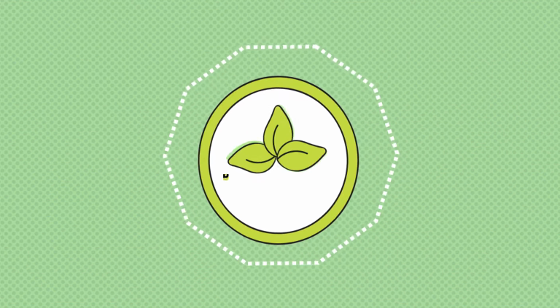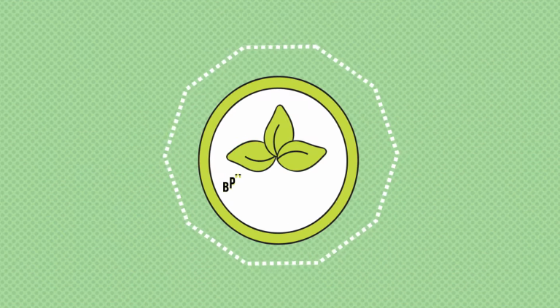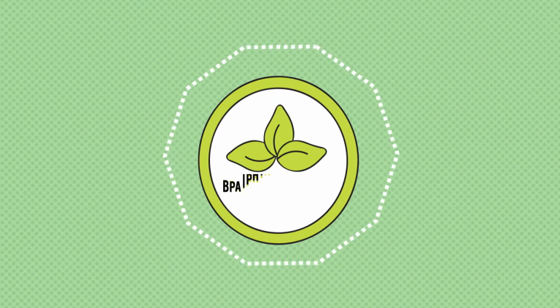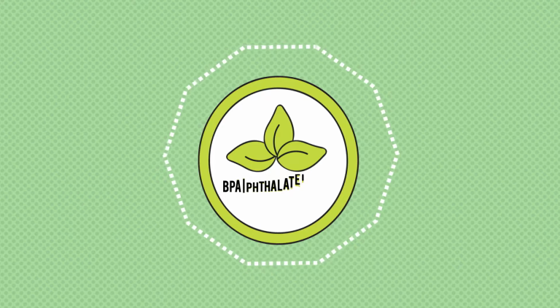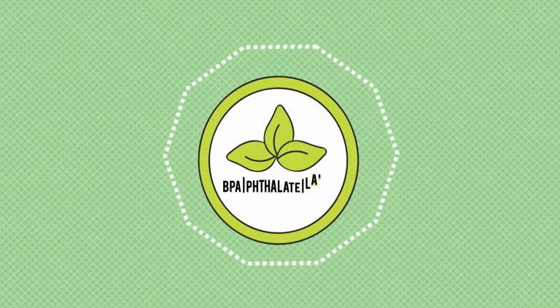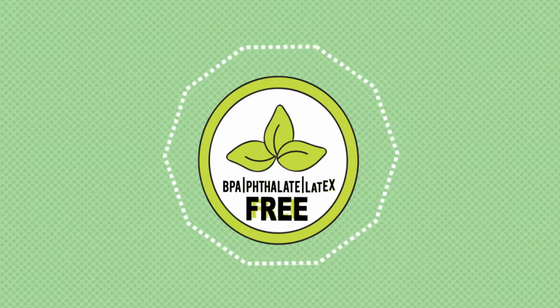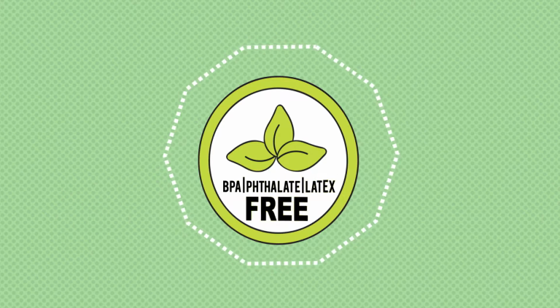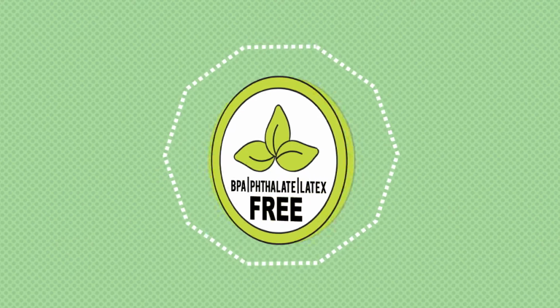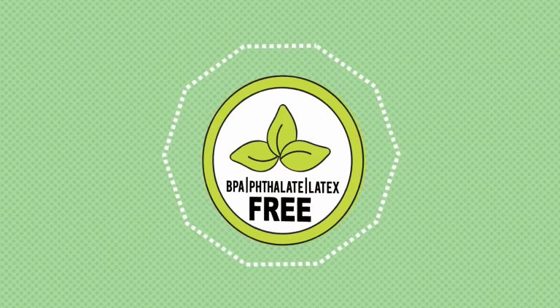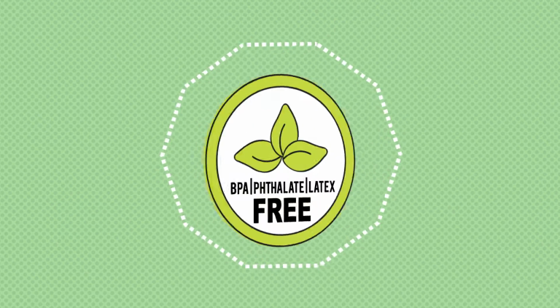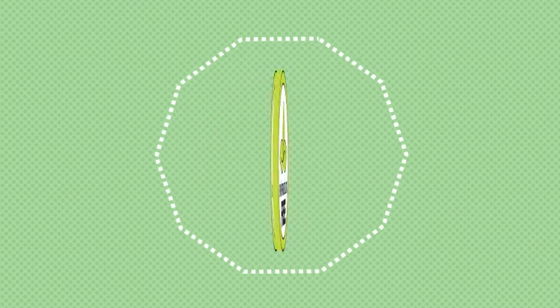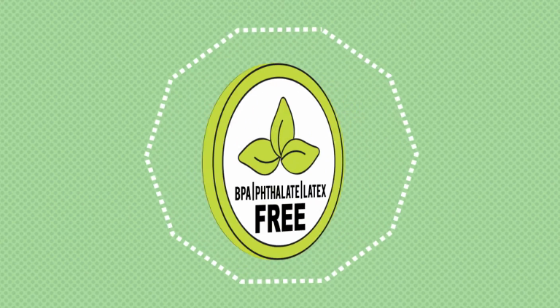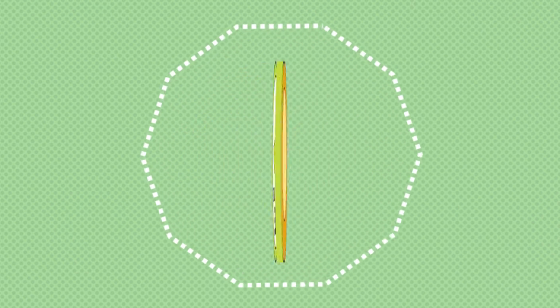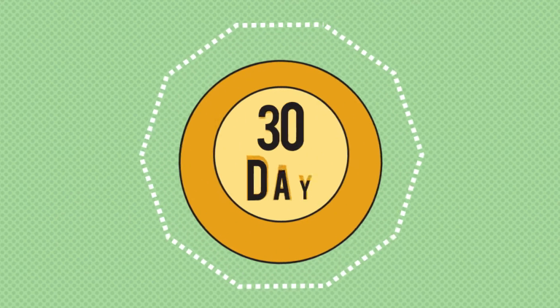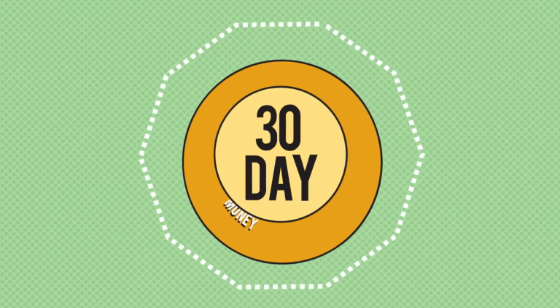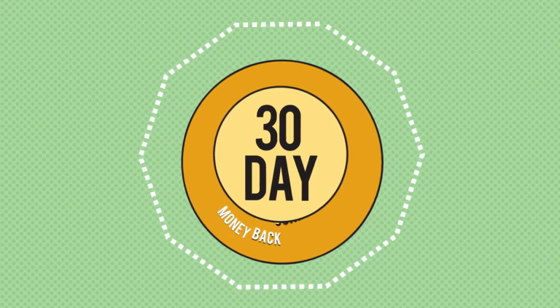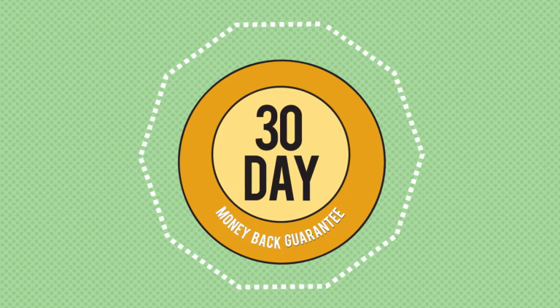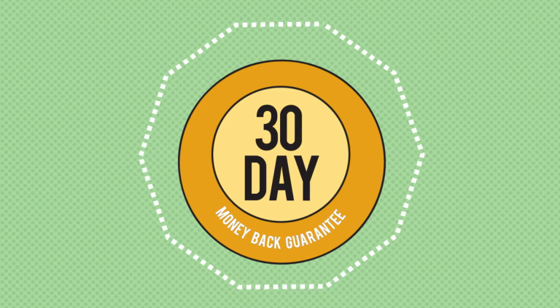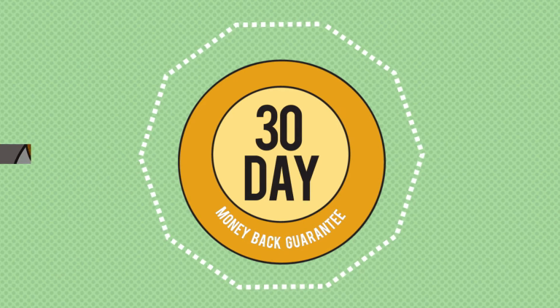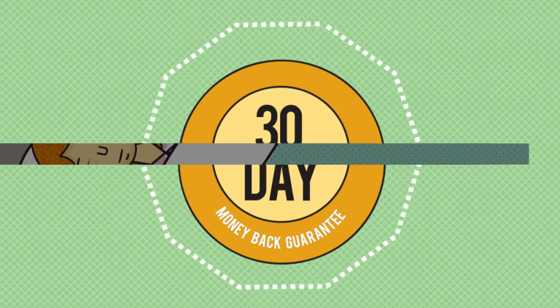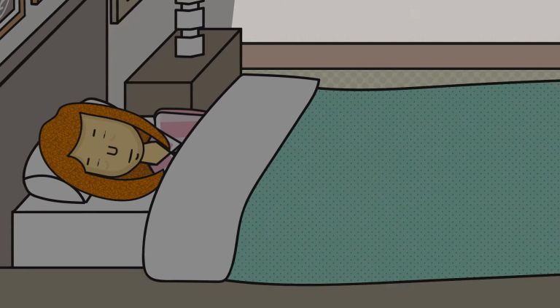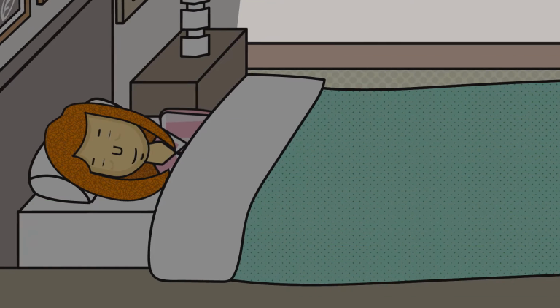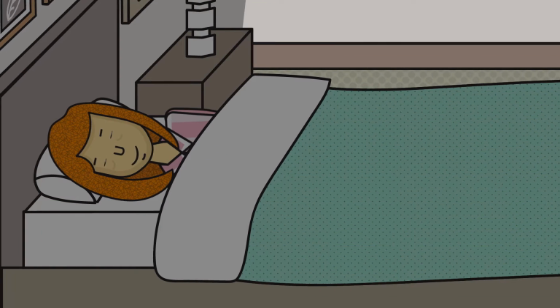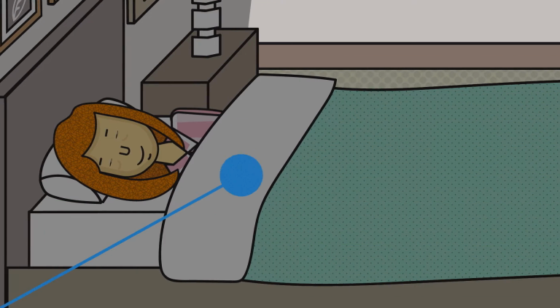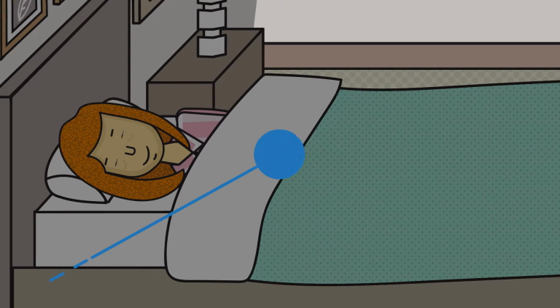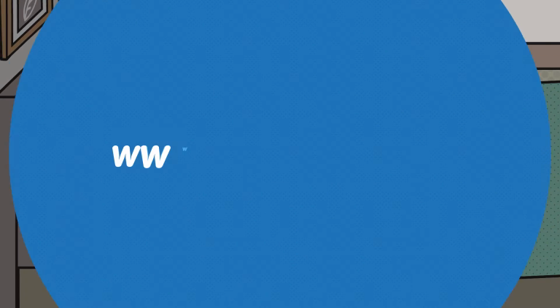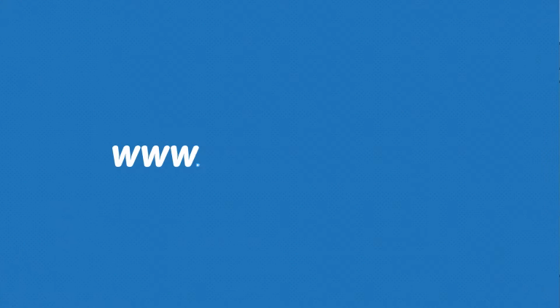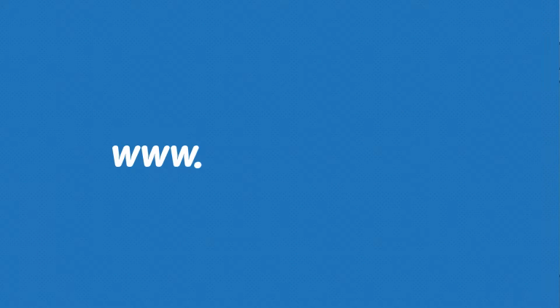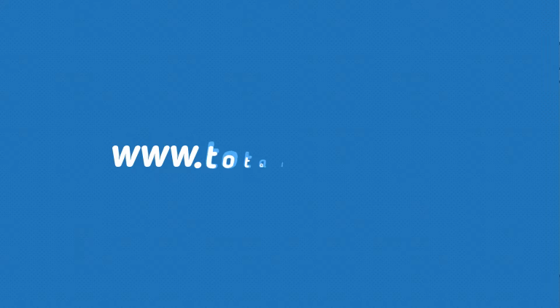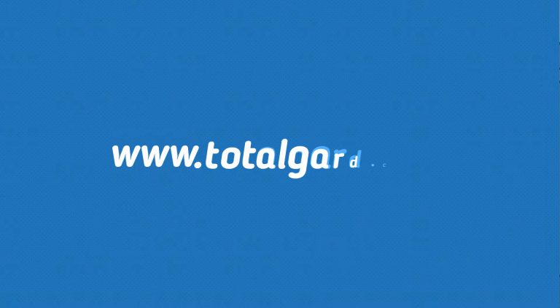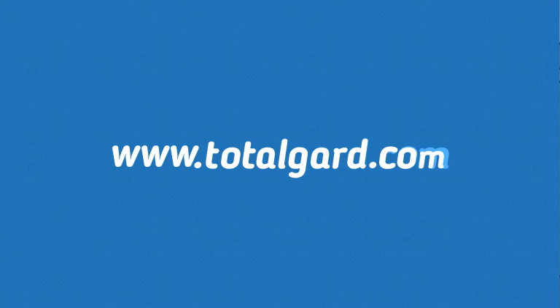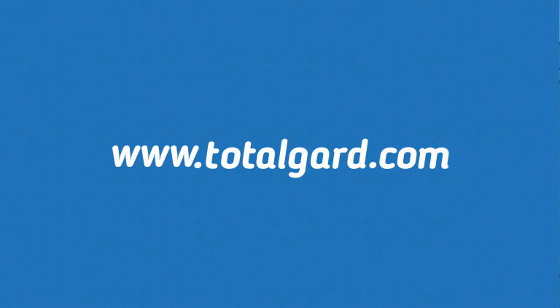Best of all, it is BPA, phthalate, and latex-free. TotalGuard stands behind their products with a 30-day money-back guarantee. Stop grinding and start sleeping, and visit www.TotalGuard.com today.